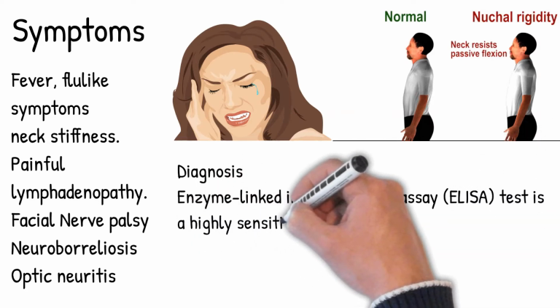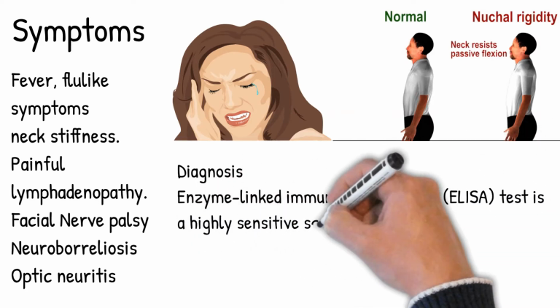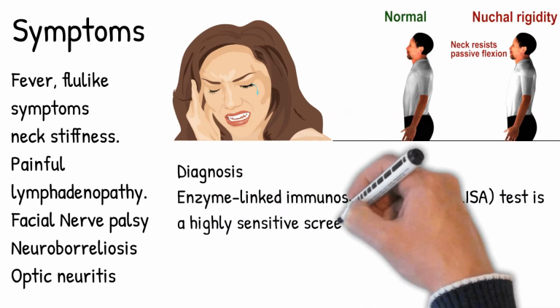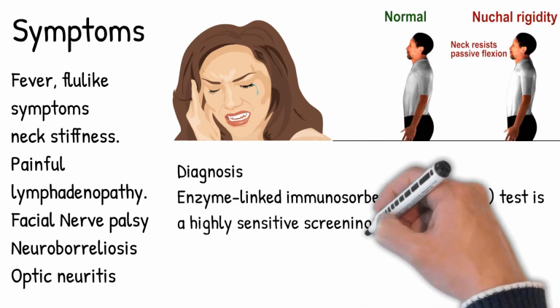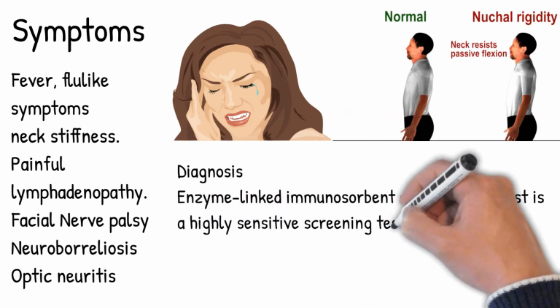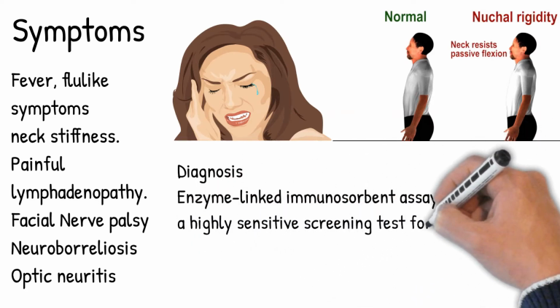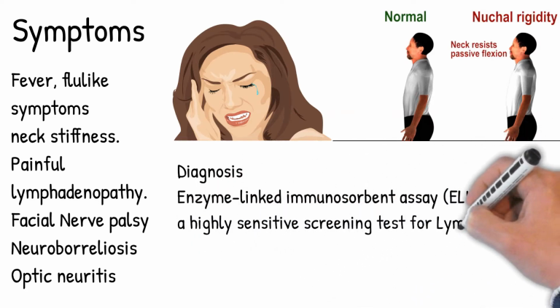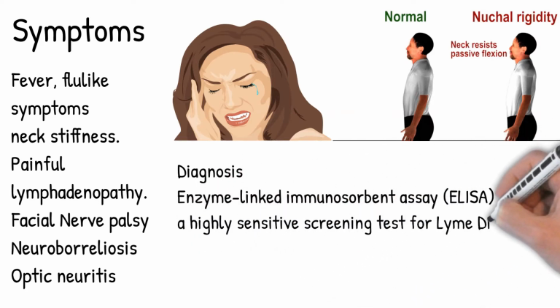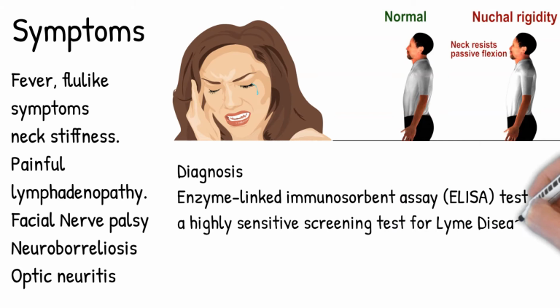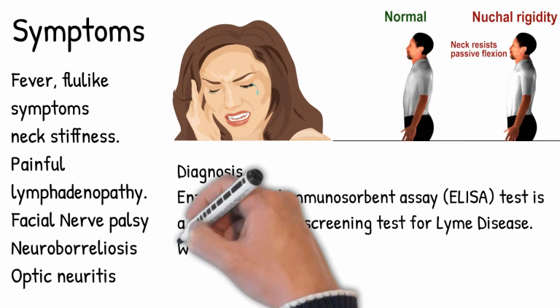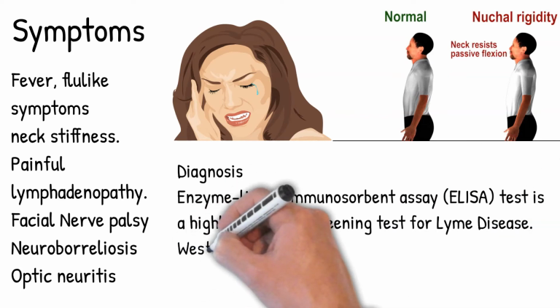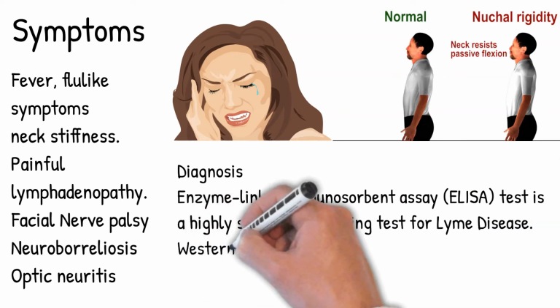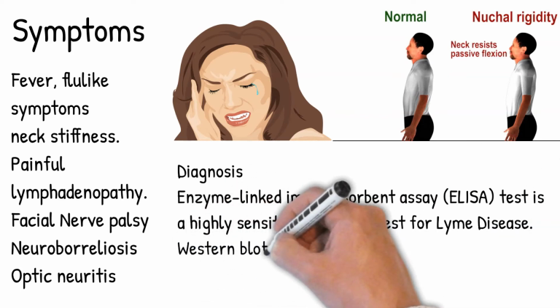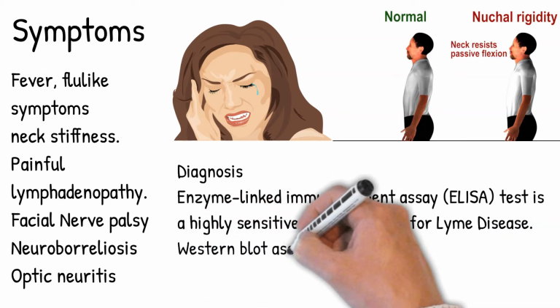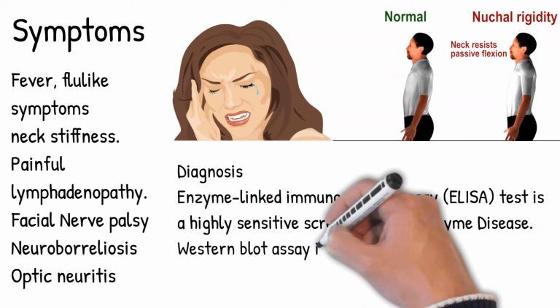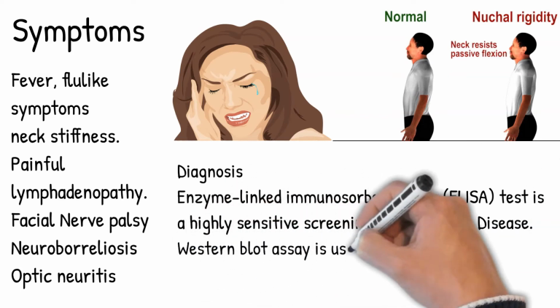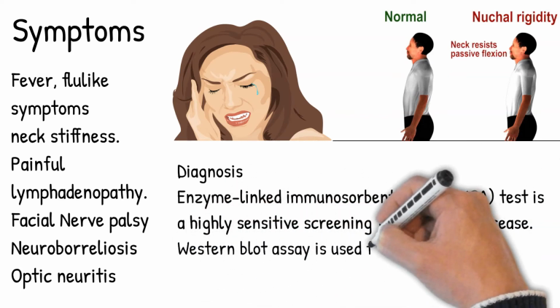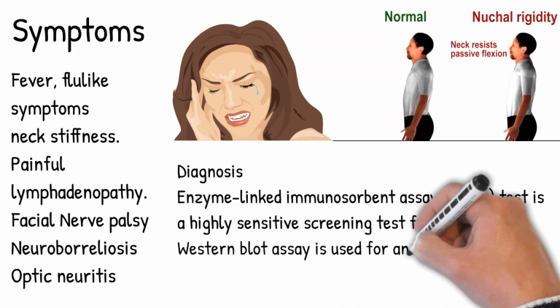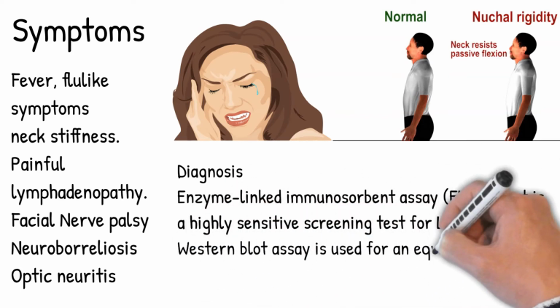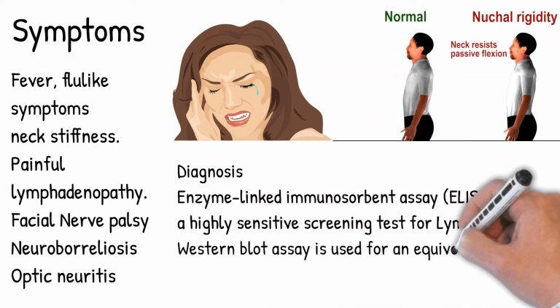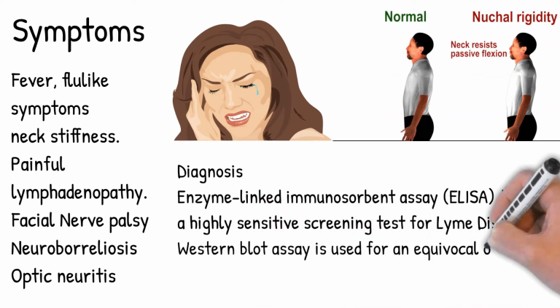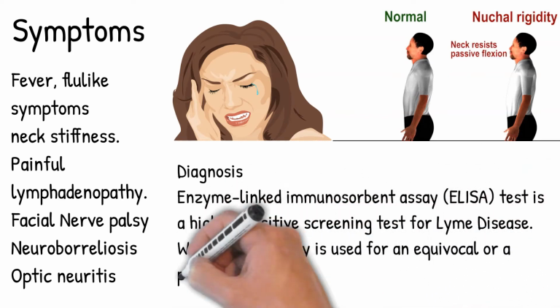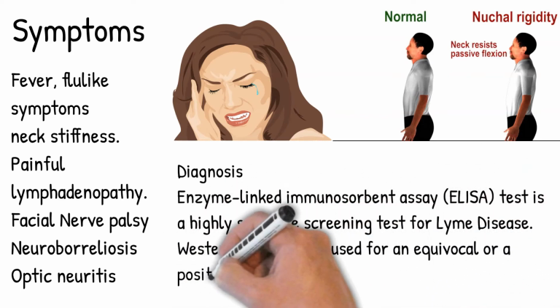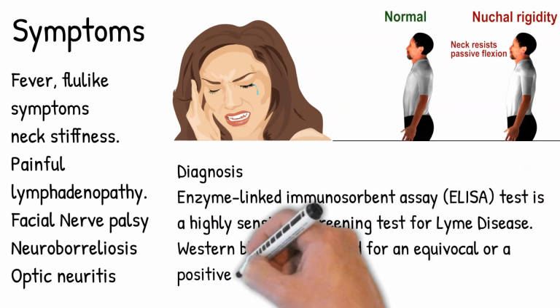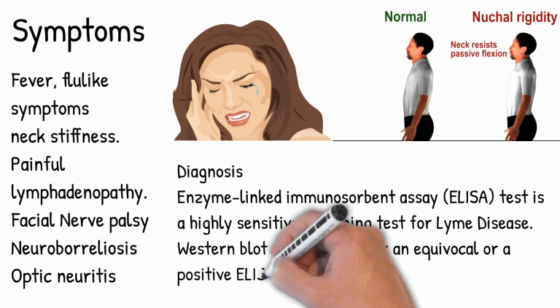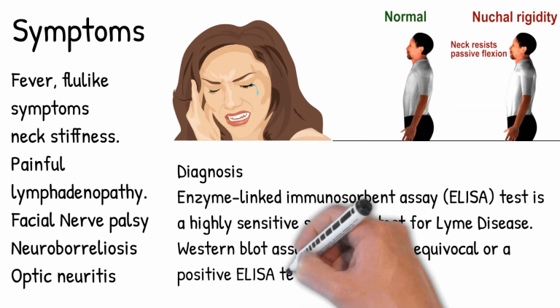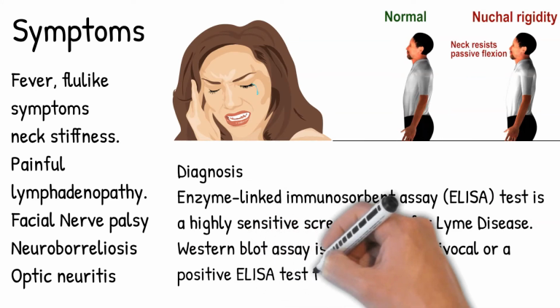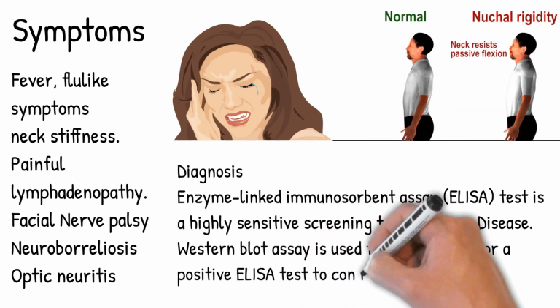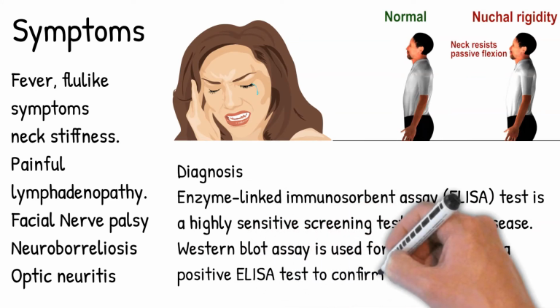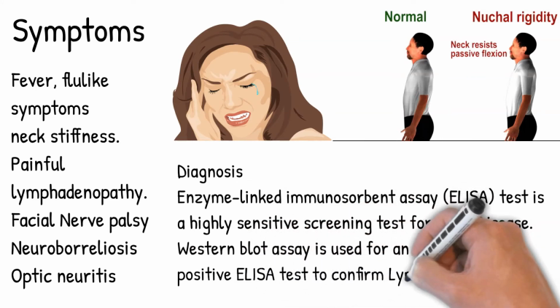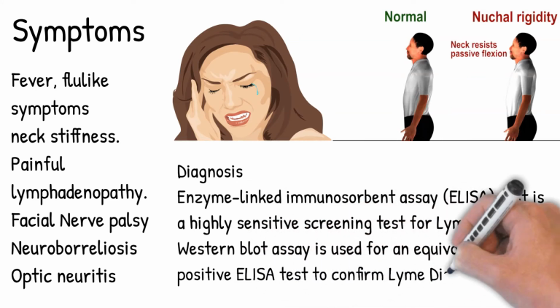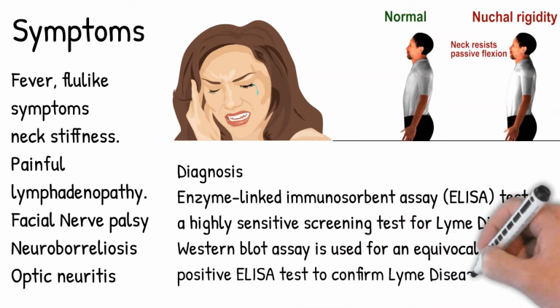Enzyme-linked immunosorbent assay (ELISA) is a highly sensitive screening test for Lyme disease. The Western blot assay is used for an equivocal or positive ELISA result to confirm Lyme disease.